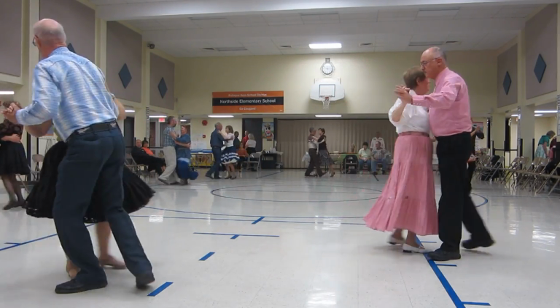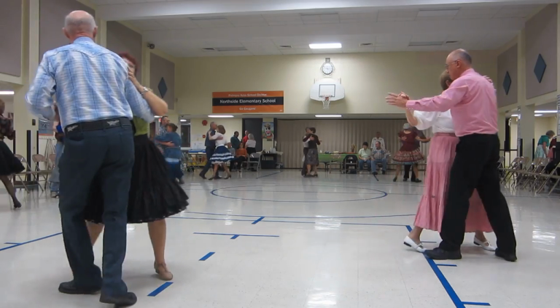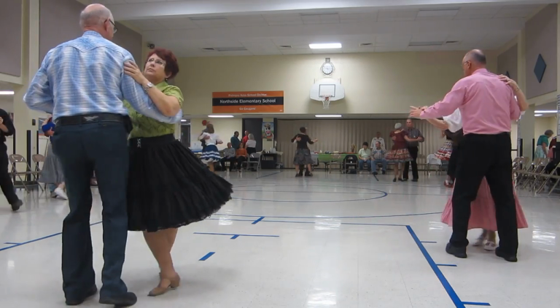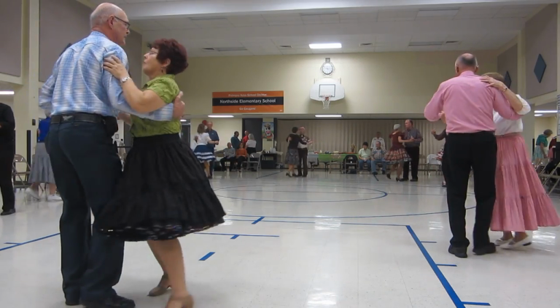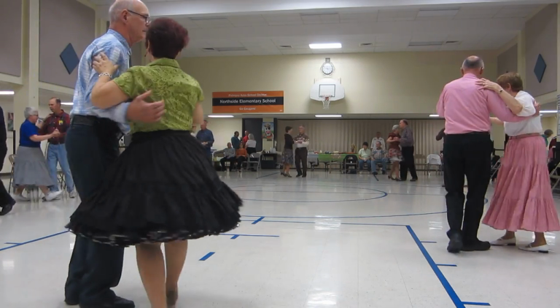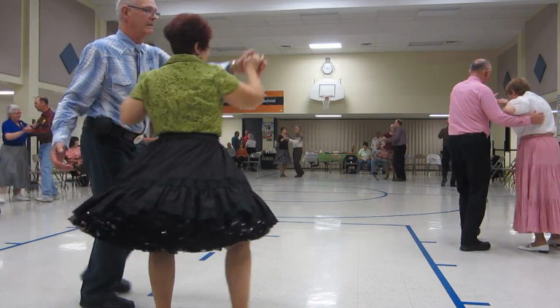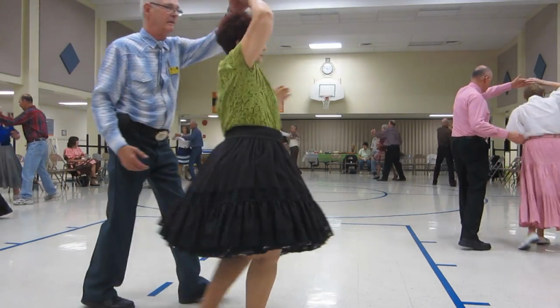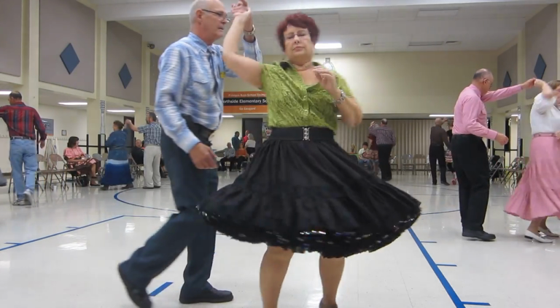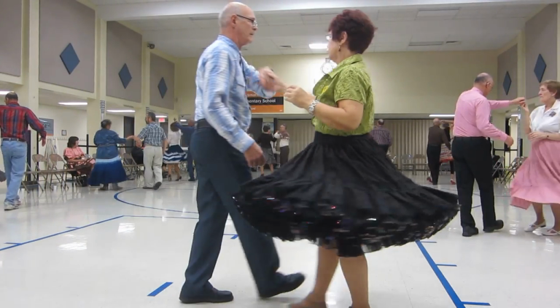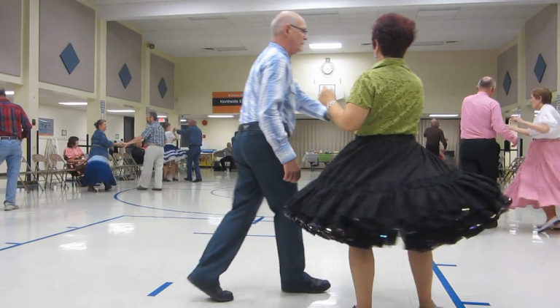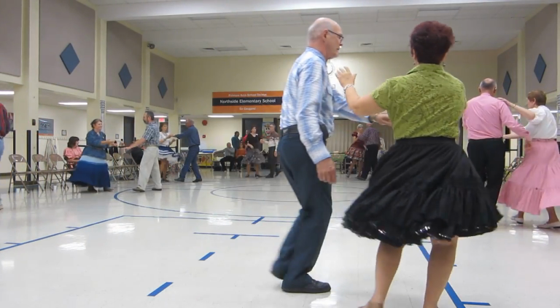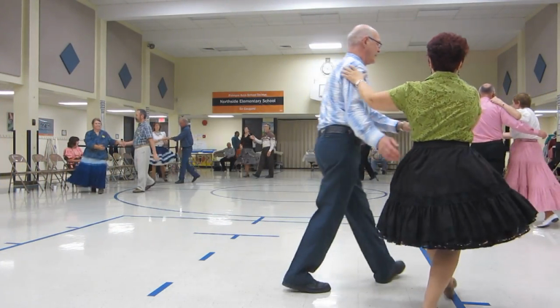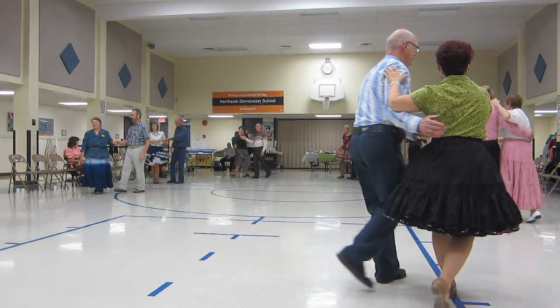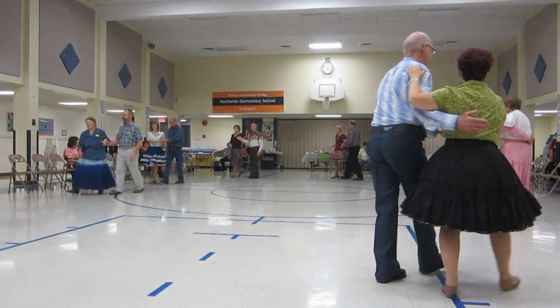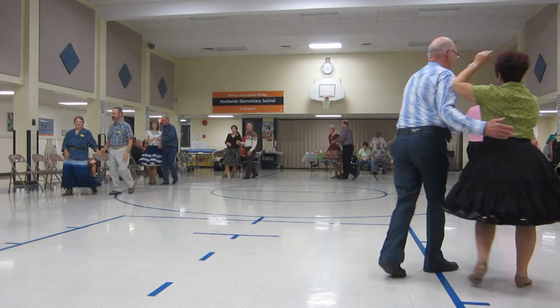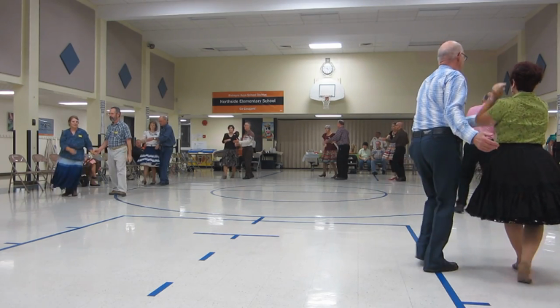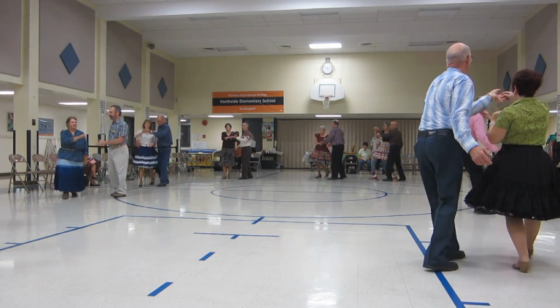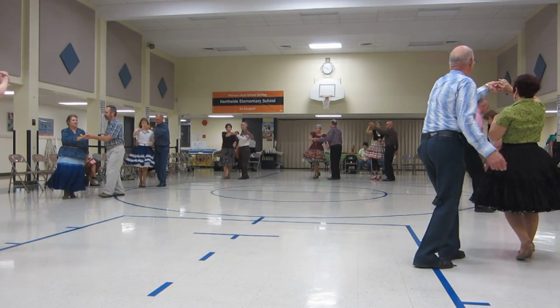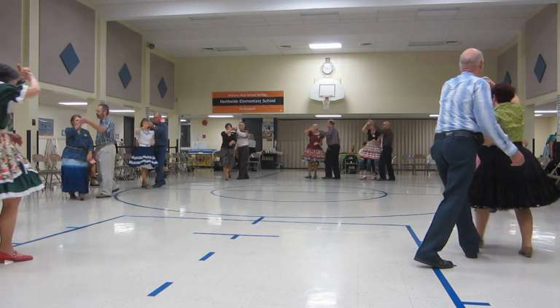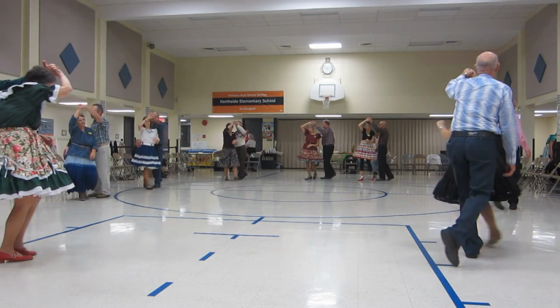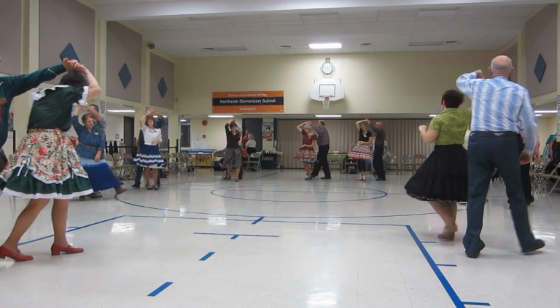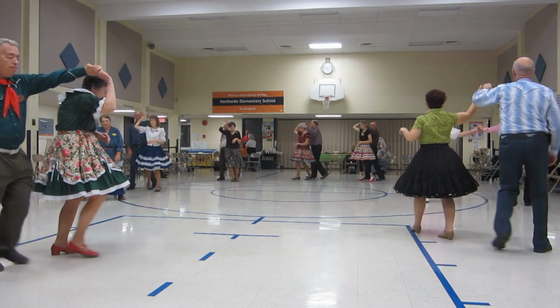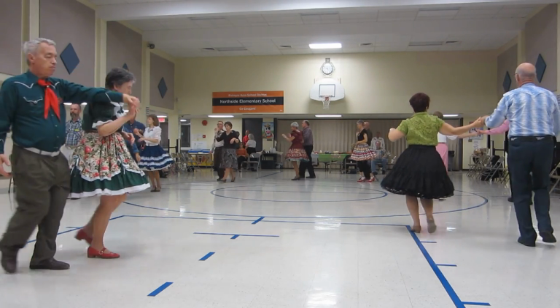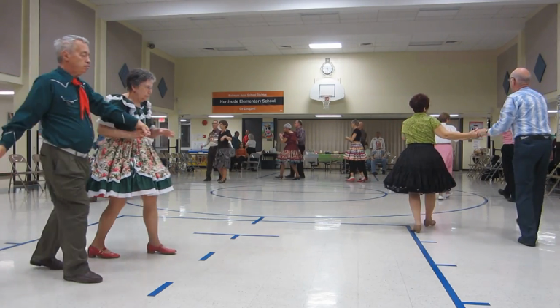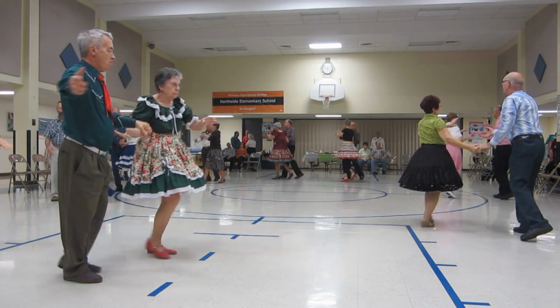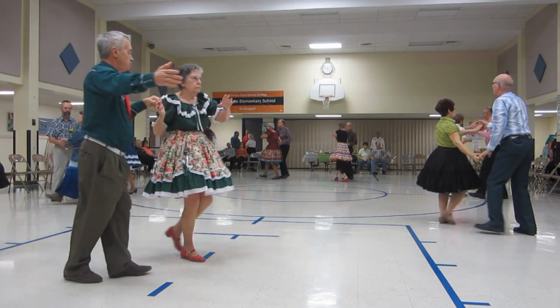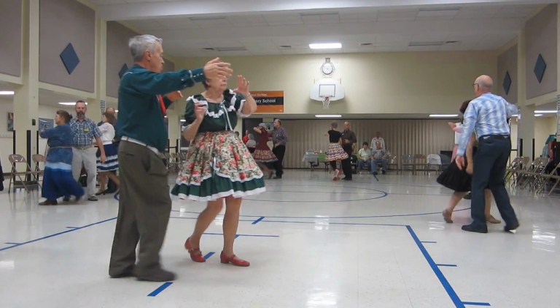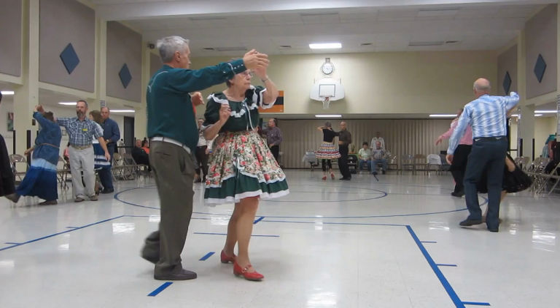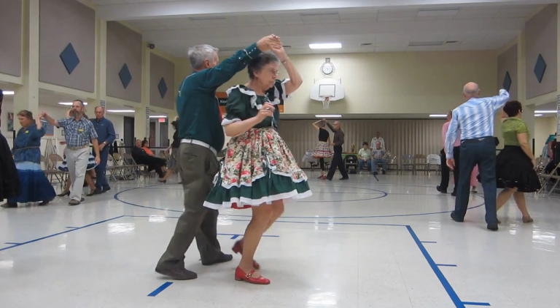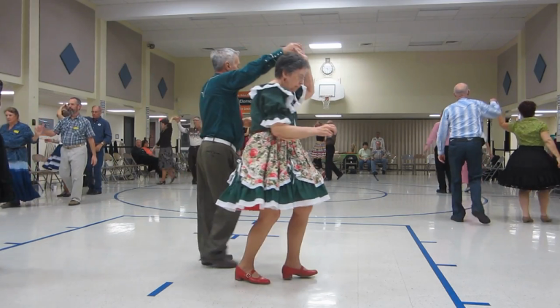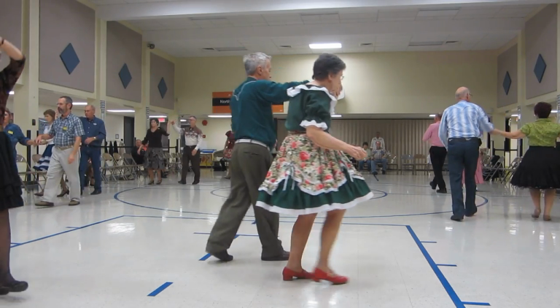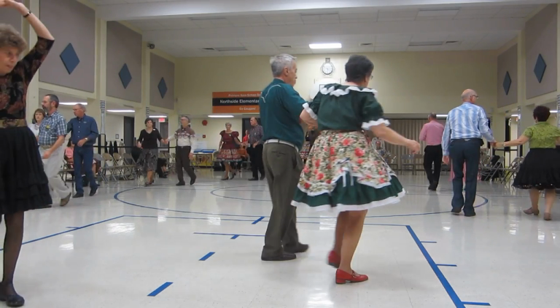Twirl two, walk two, lace across. A two-step, lace back, two-step to closed position, box.